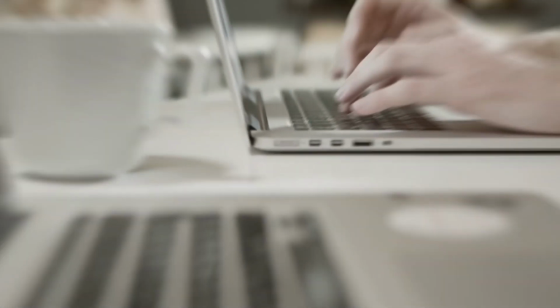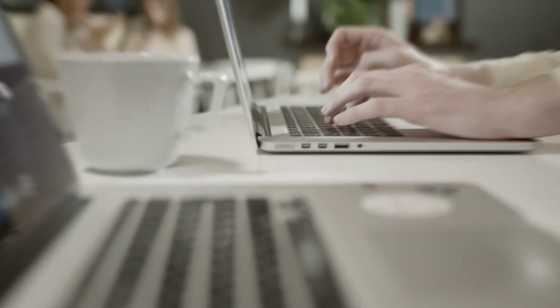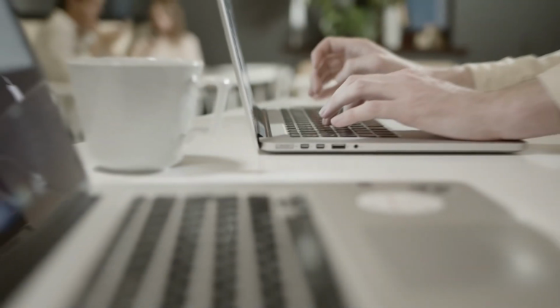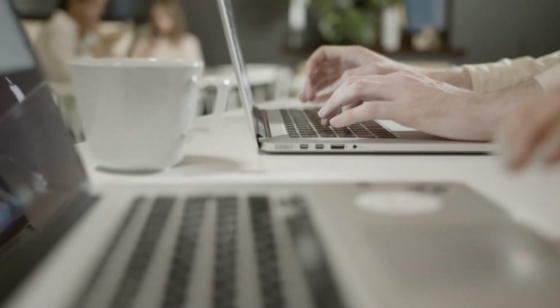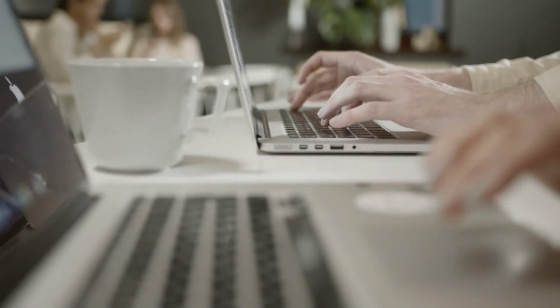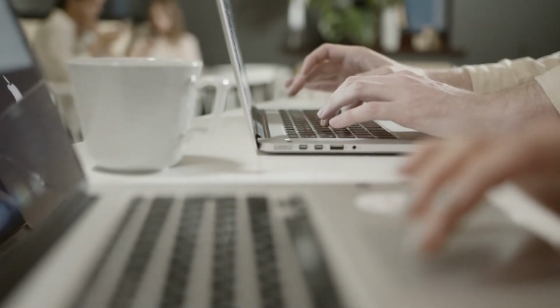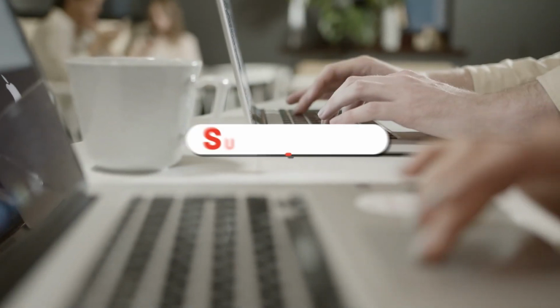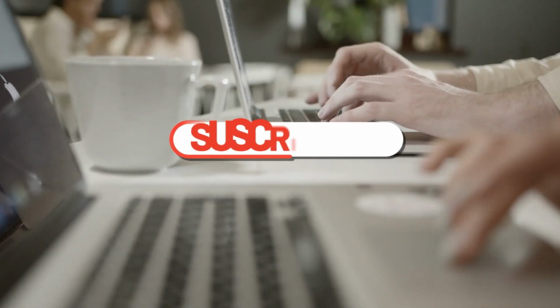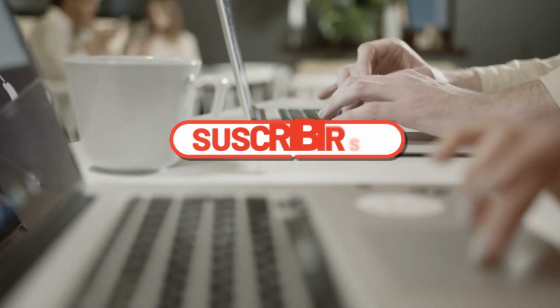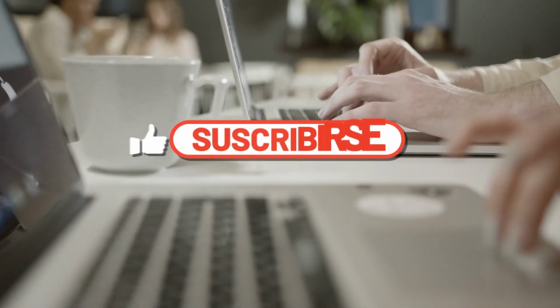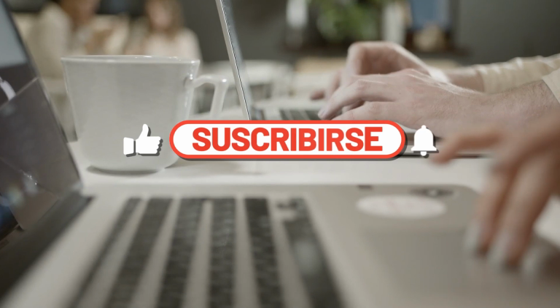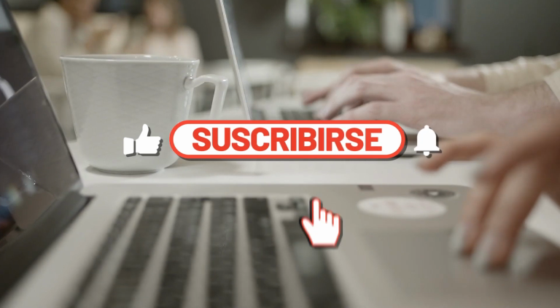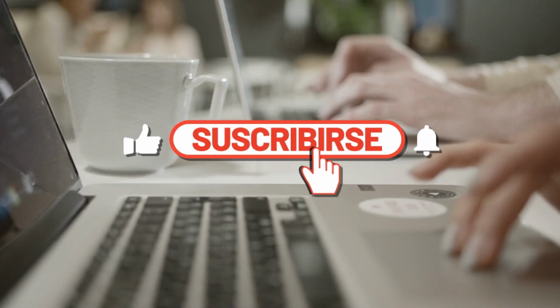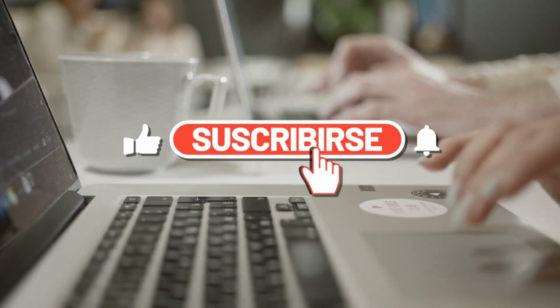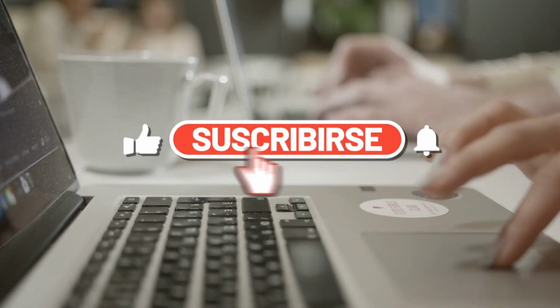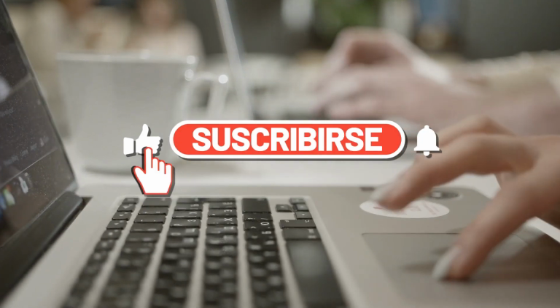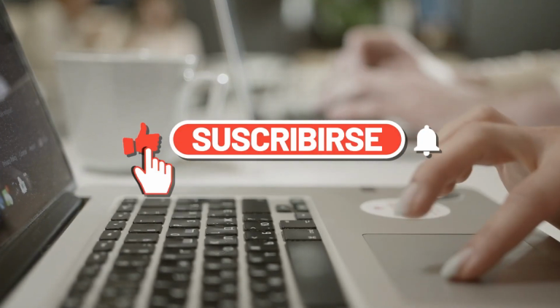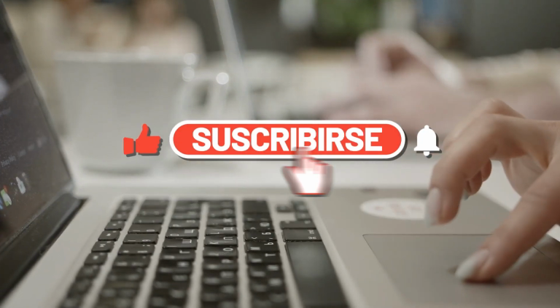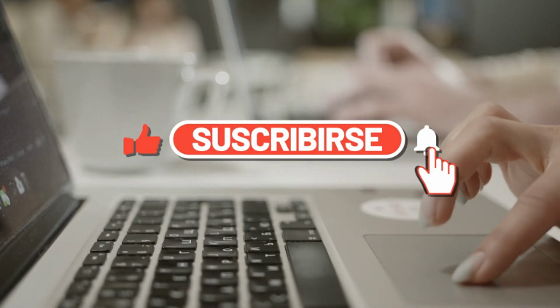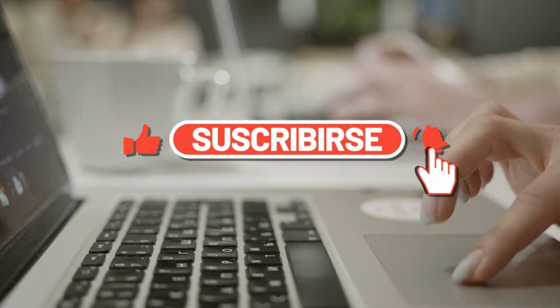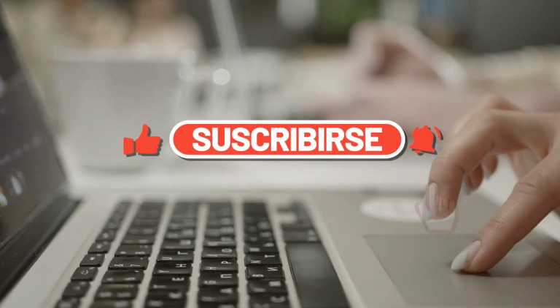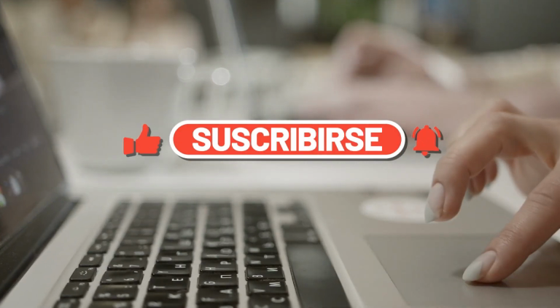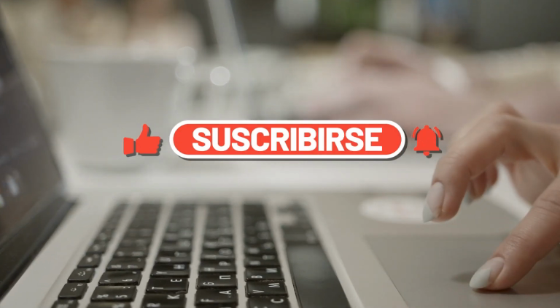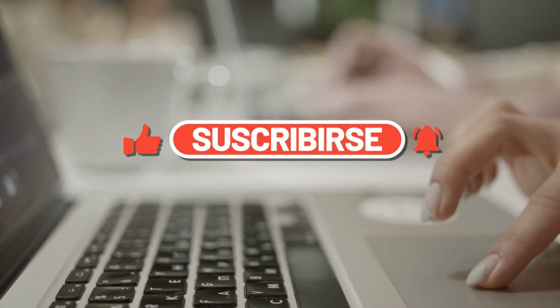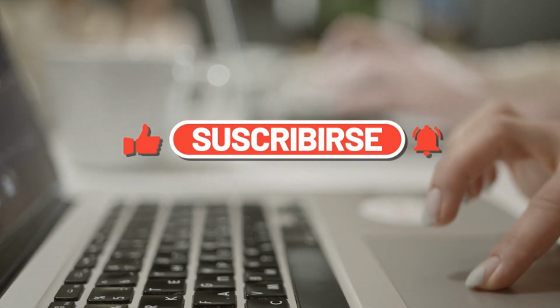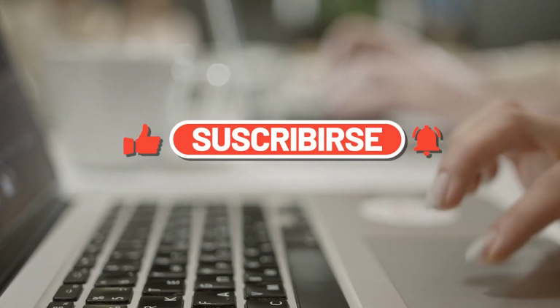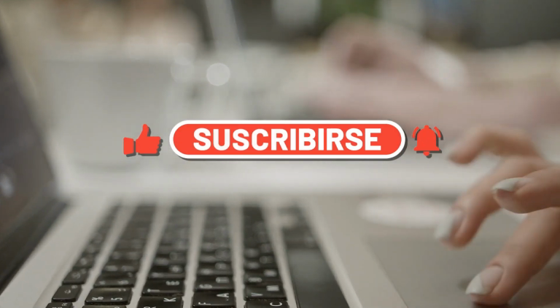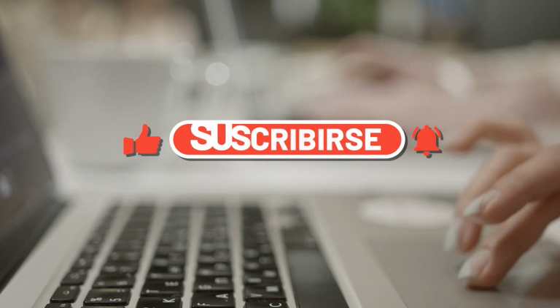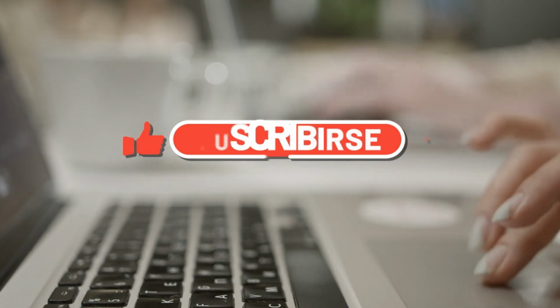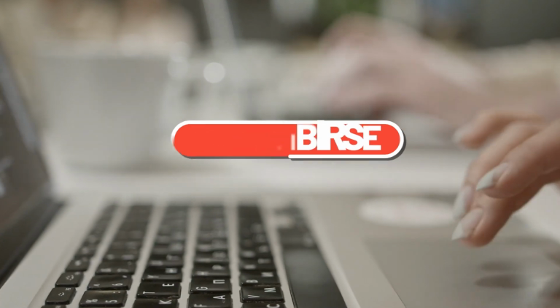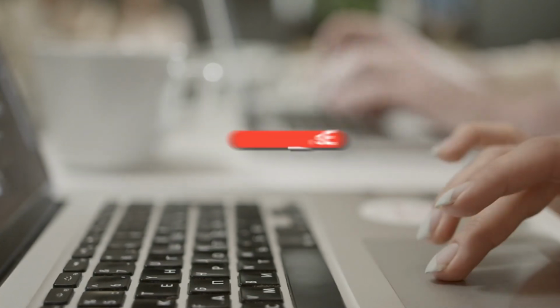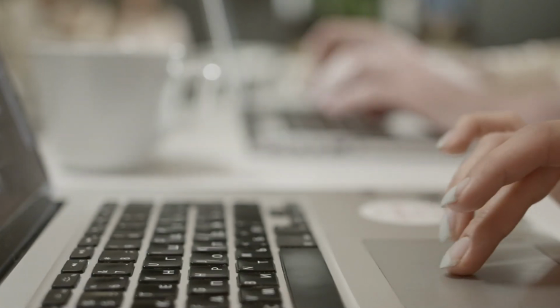Thank you for watching our video. To keep up with all of our latest releases, make sure to like and subscribe to our channel, and don't forget to hit the bell icon.